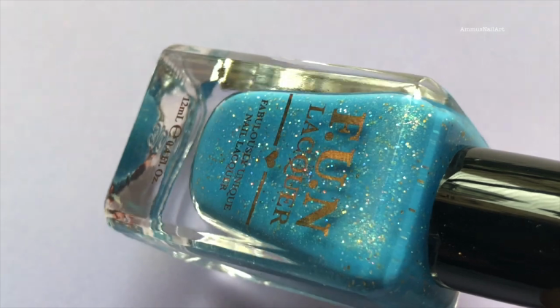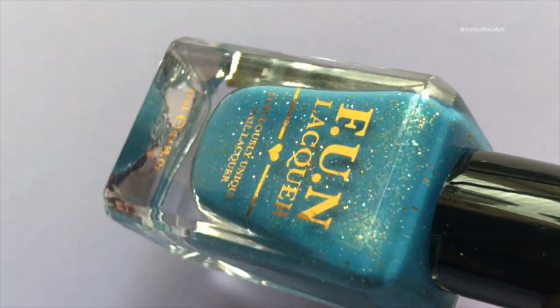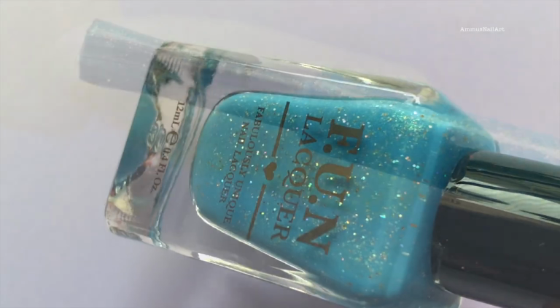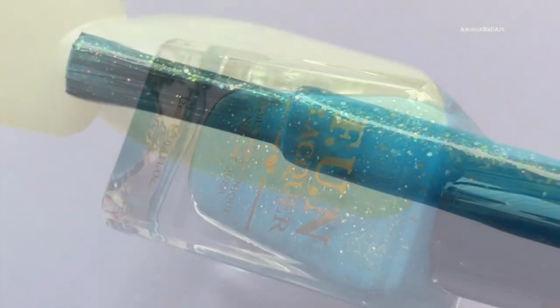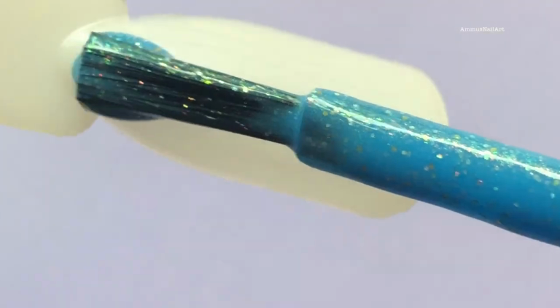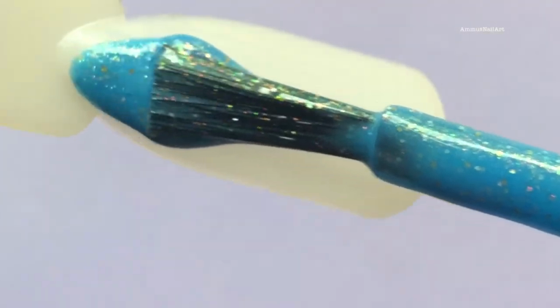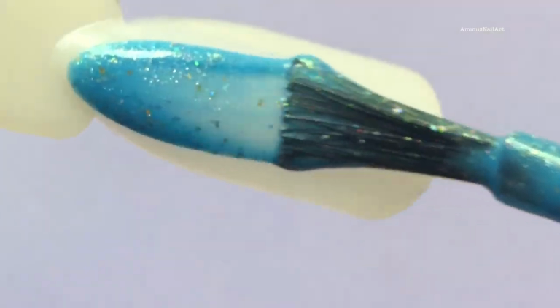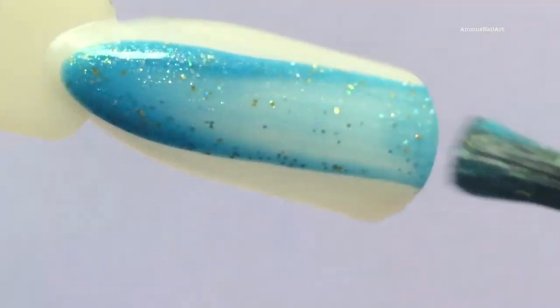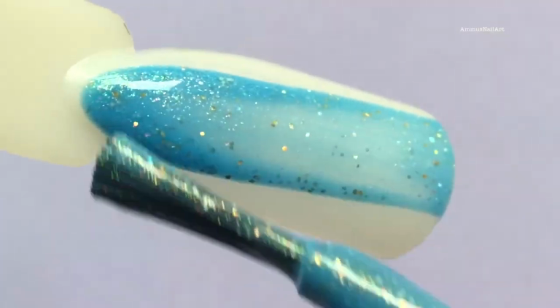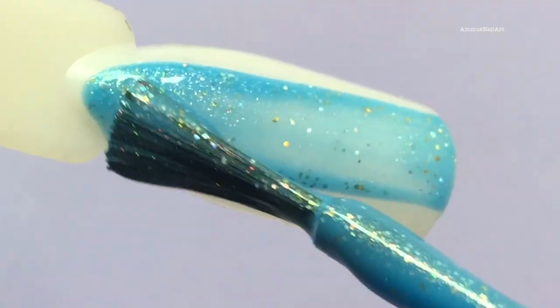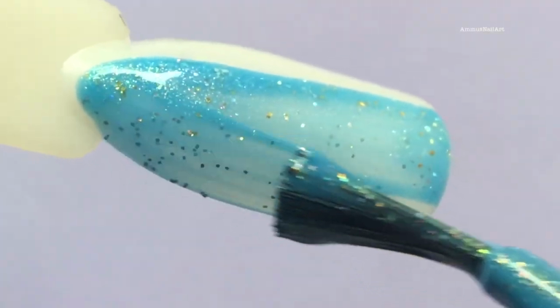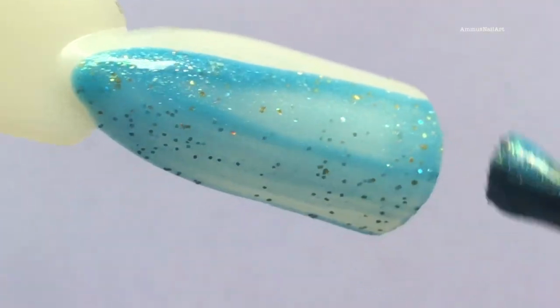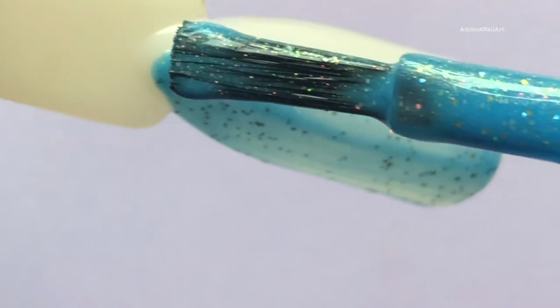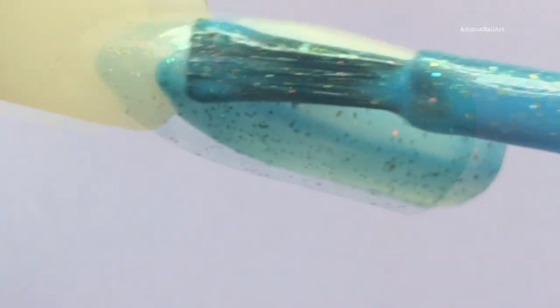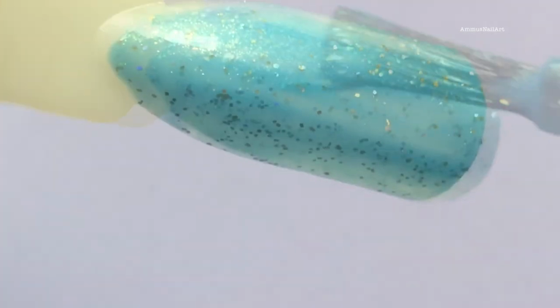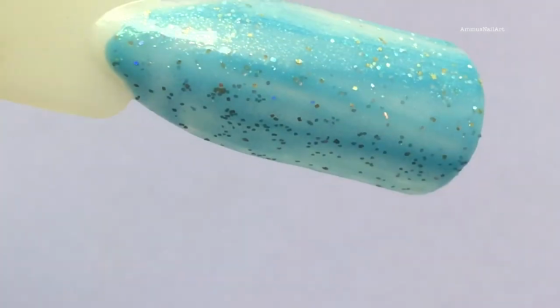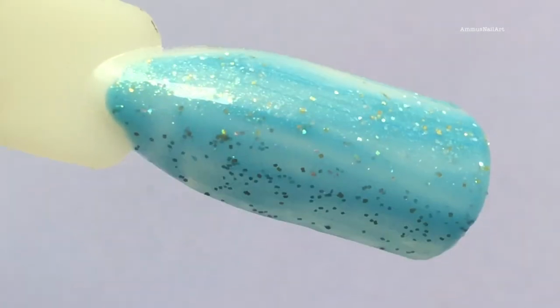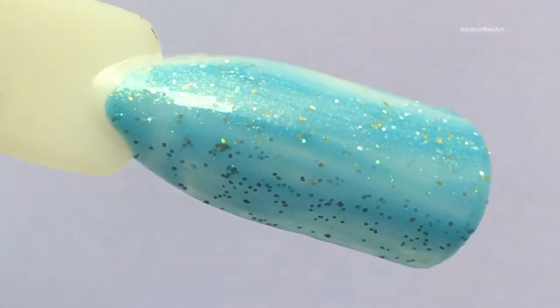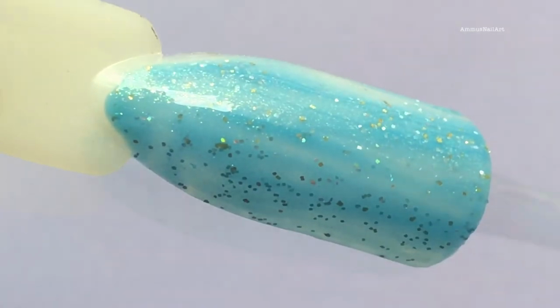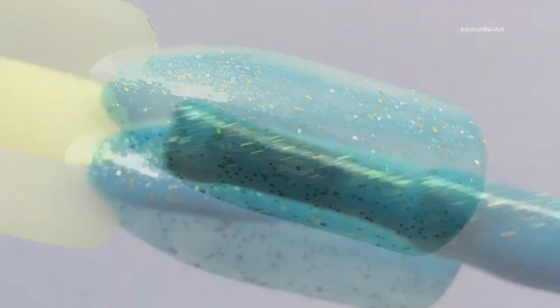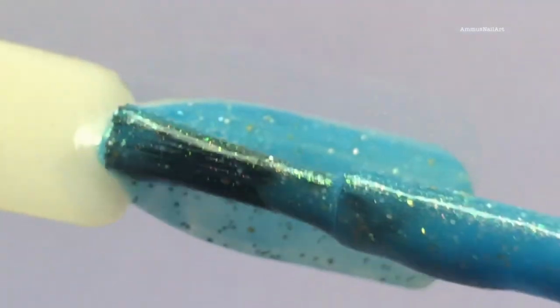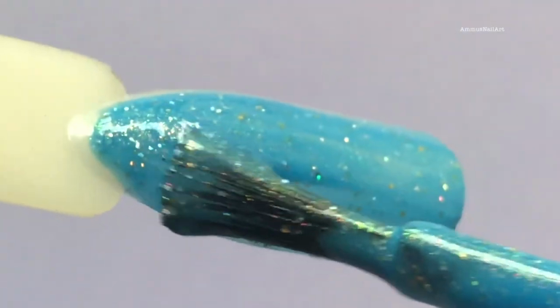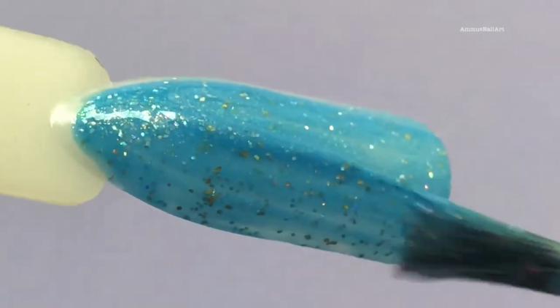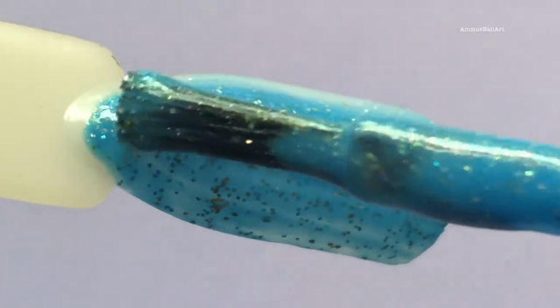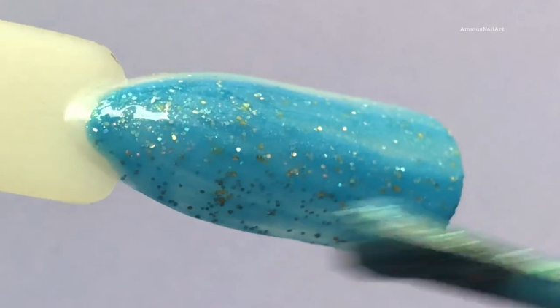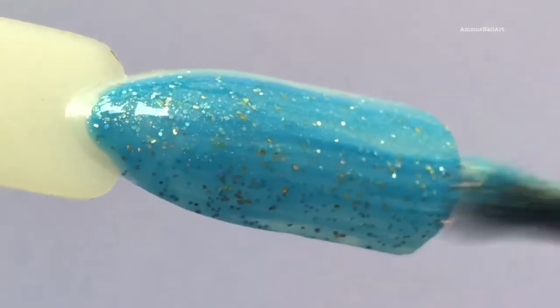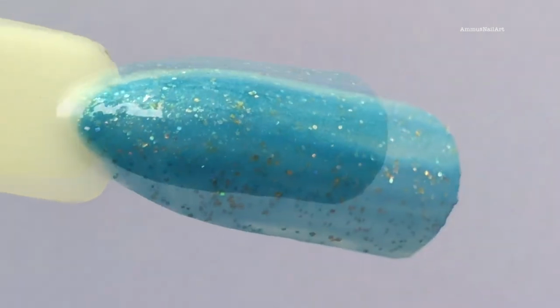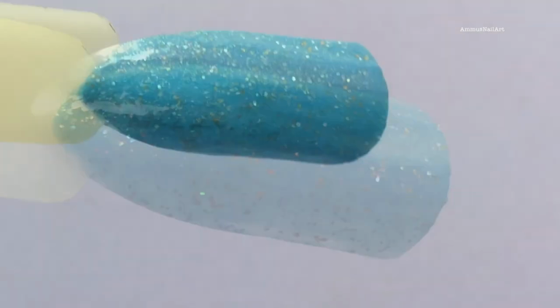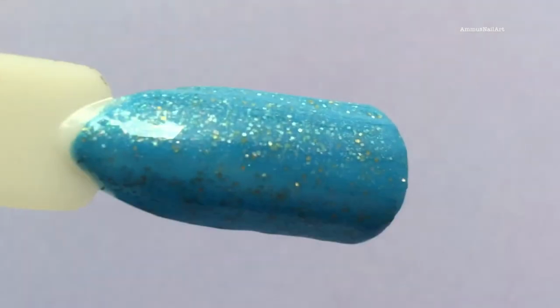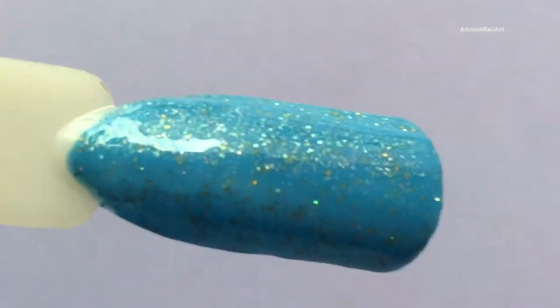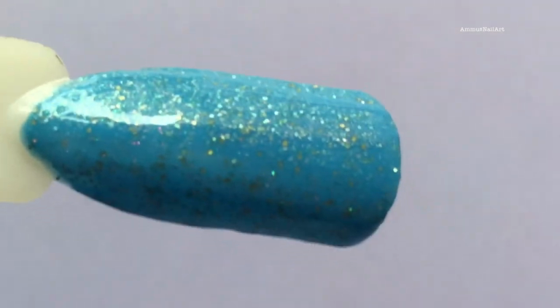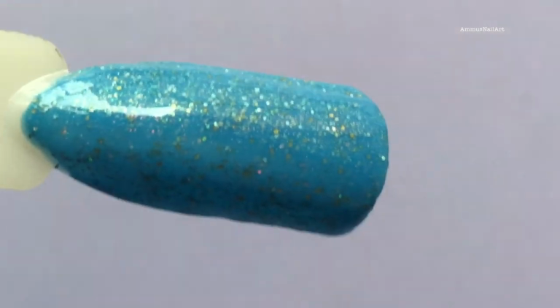Next up is Vitamin C, and this is a beautiful blue shade and you can also see there are some golden particles in it. This is again a color shifting polish — there is a slight glittery gold type of color shifting.